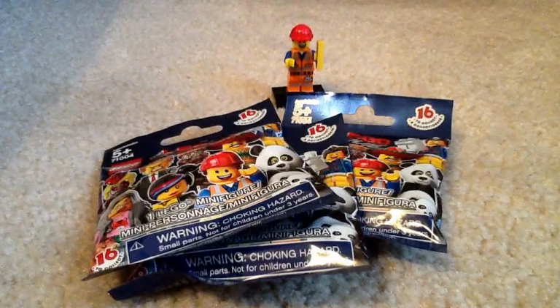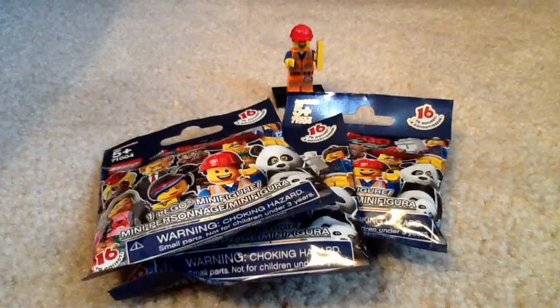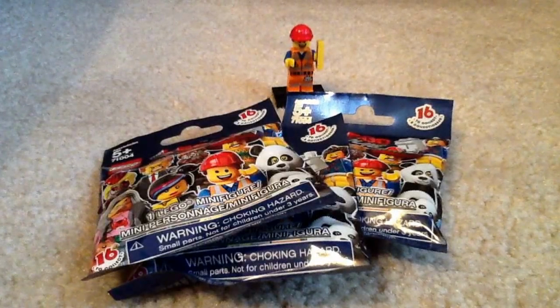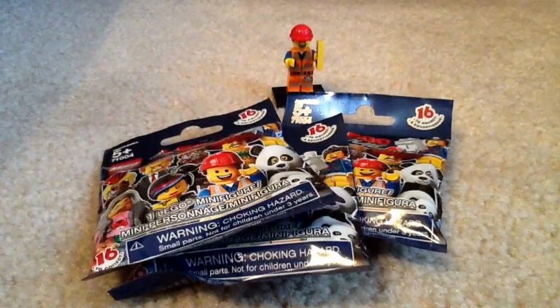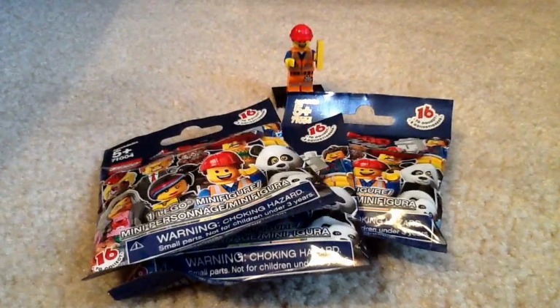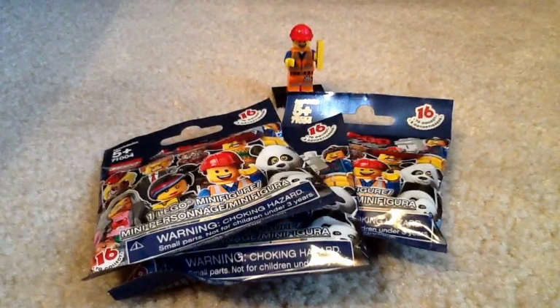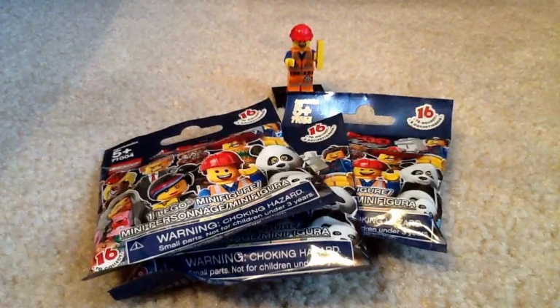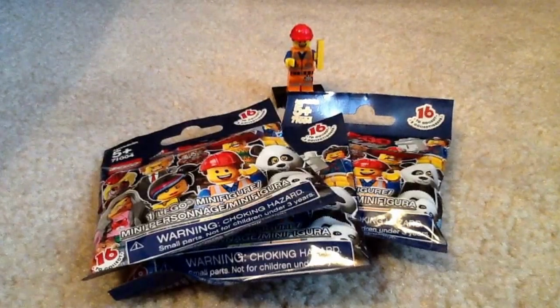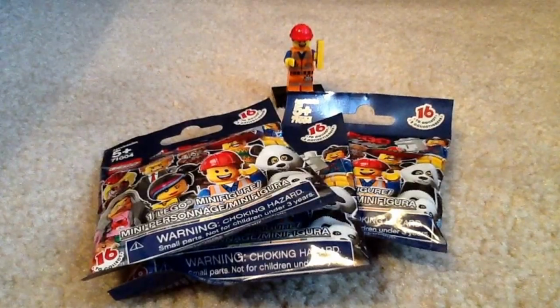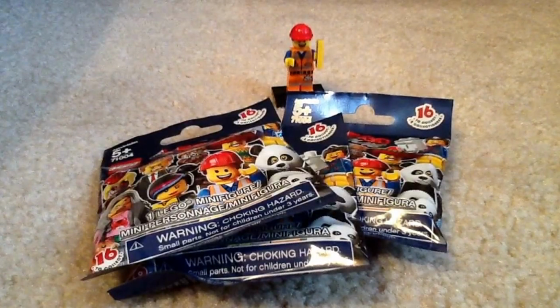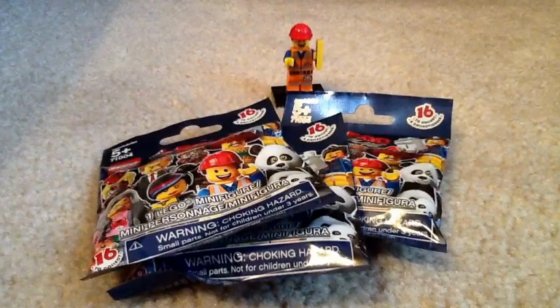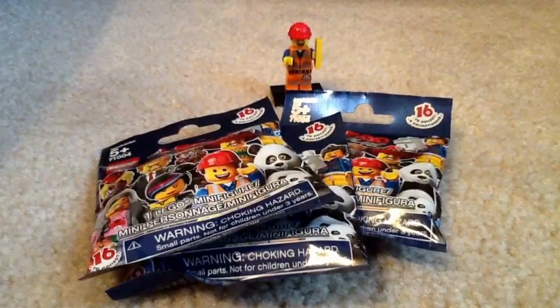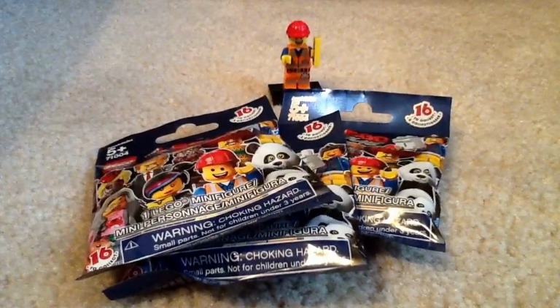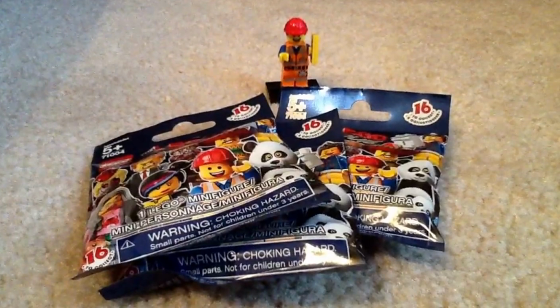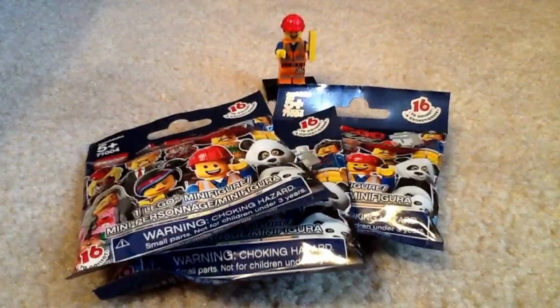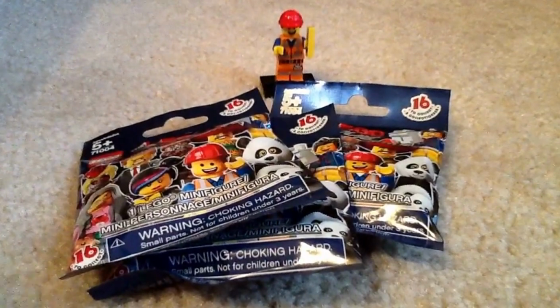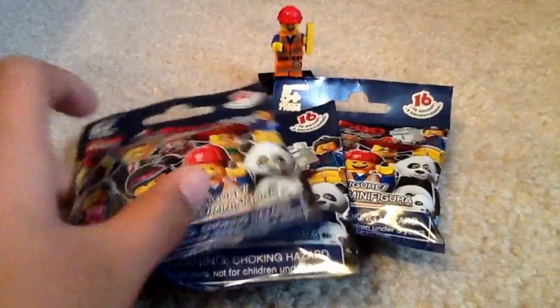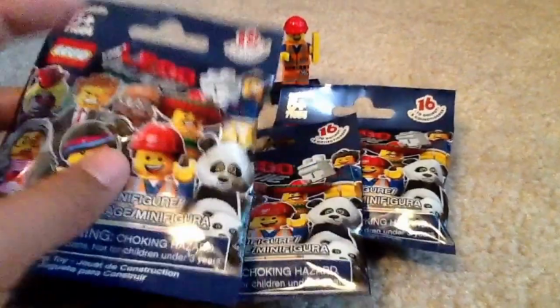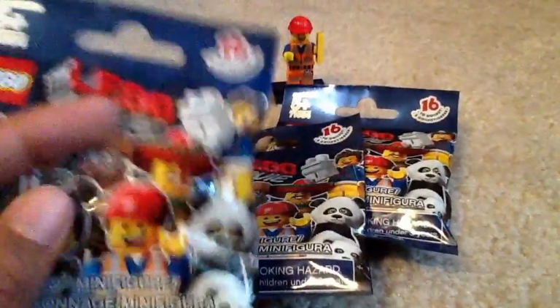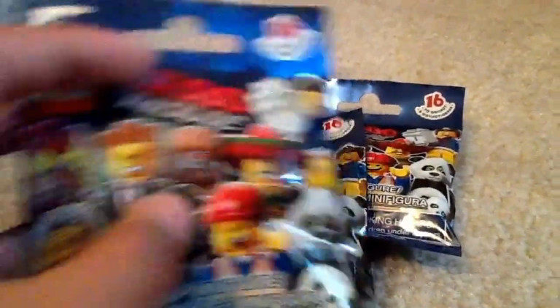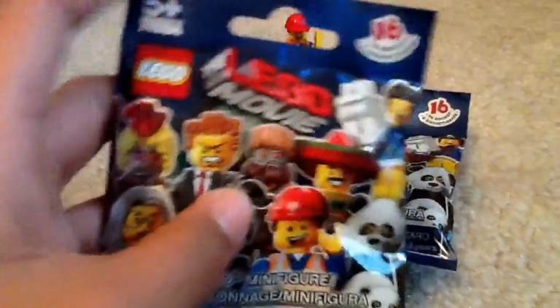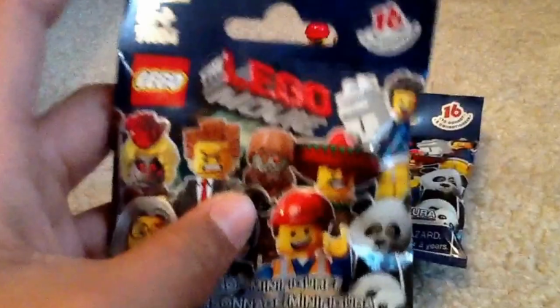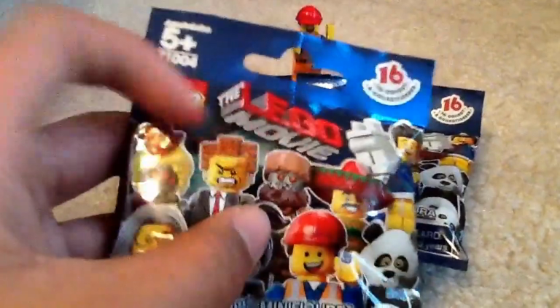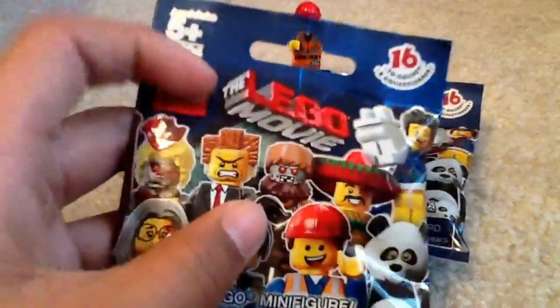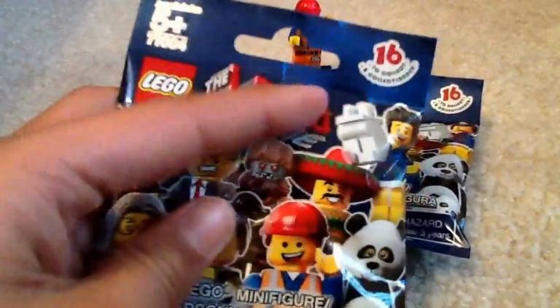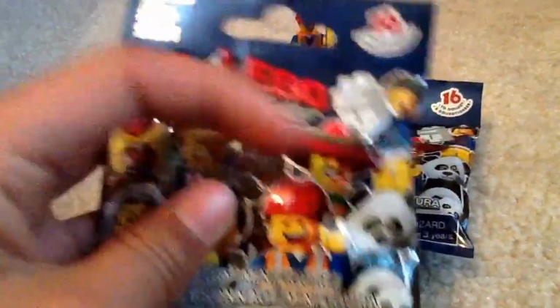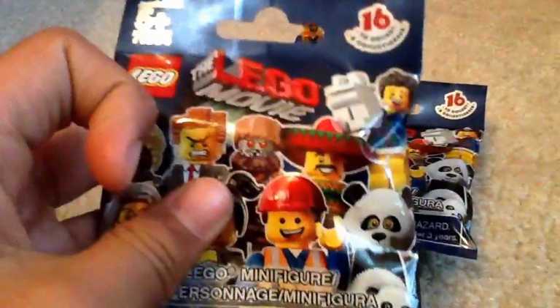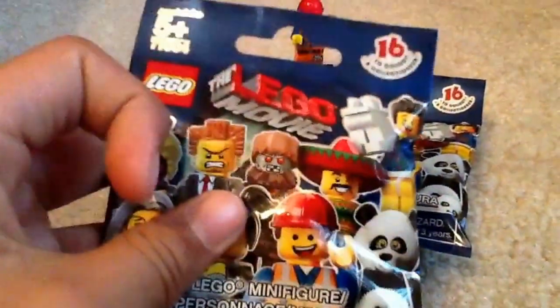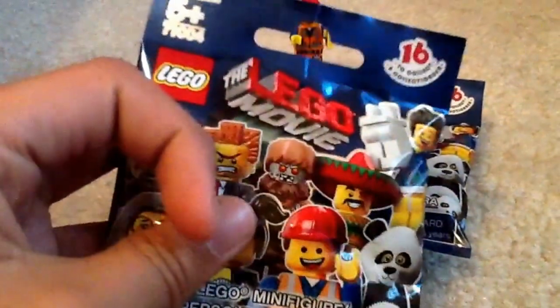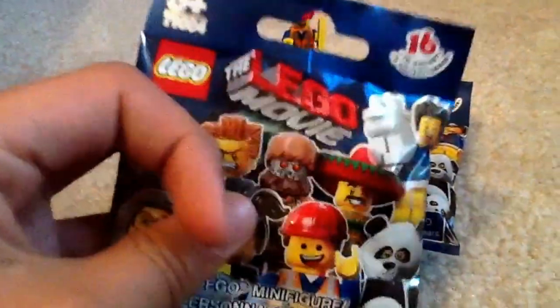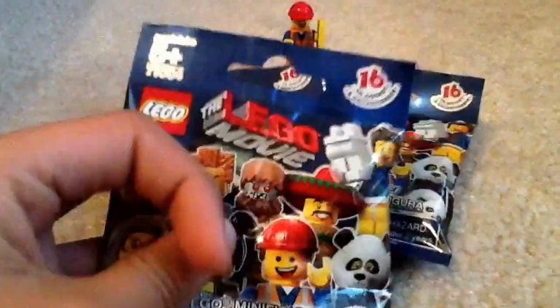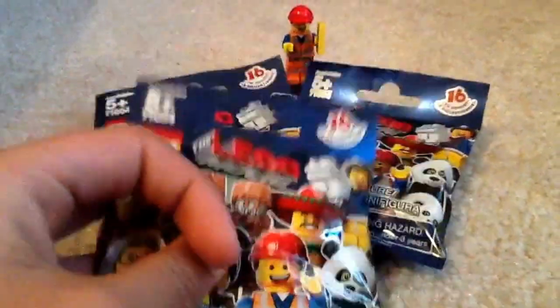Hey everybody, GoldenIncher3000 here again, and today I finally have a minifigure pack opening for you guys. This is the LEGO Movie Series. As you can see, it doesn't say minifigures on the top, and this is not Series 12.